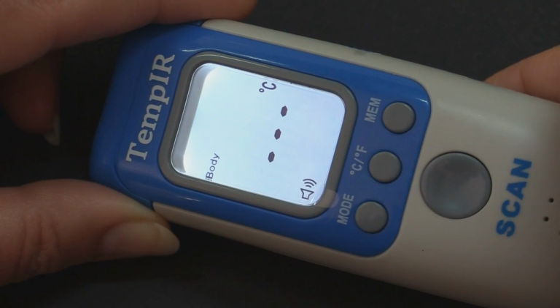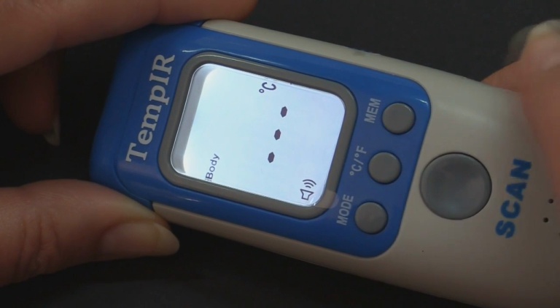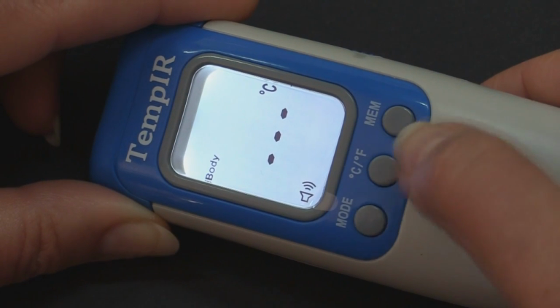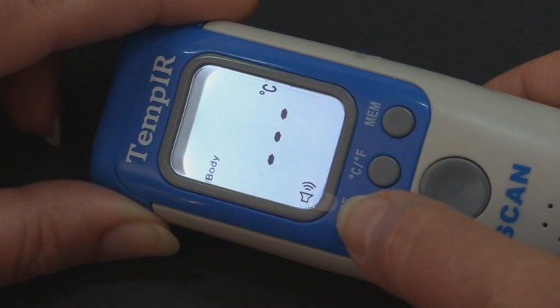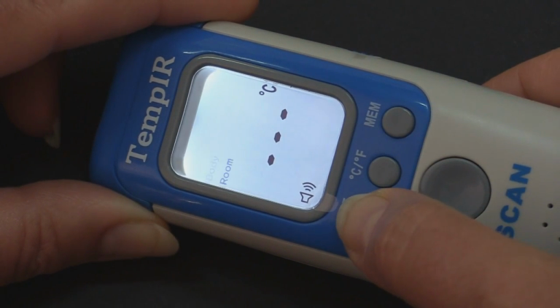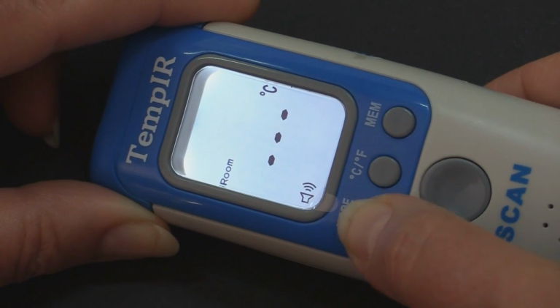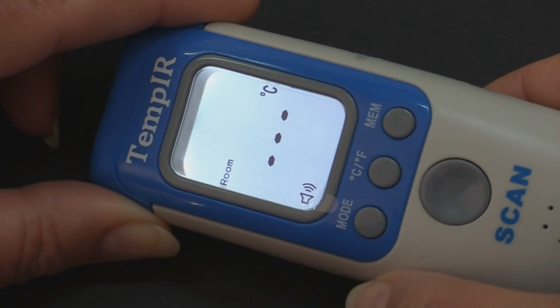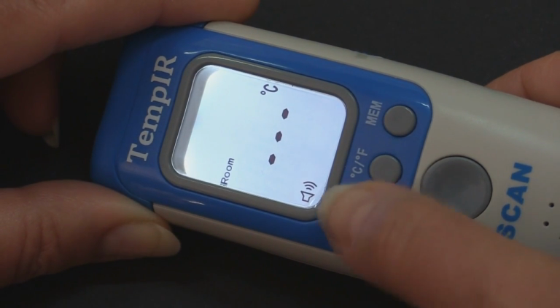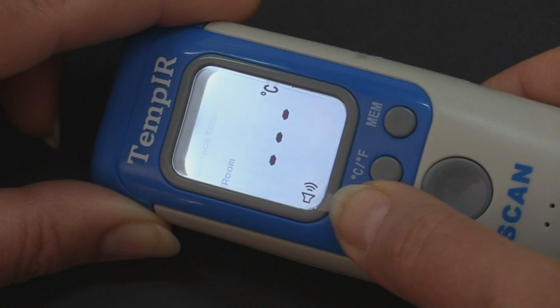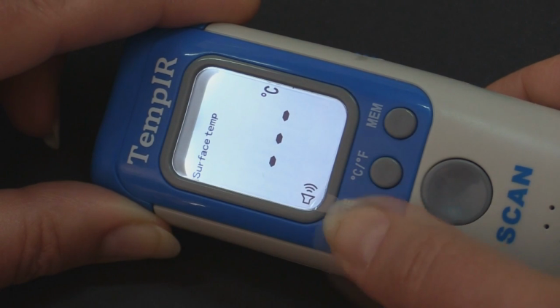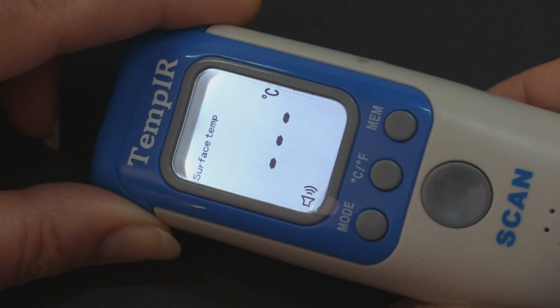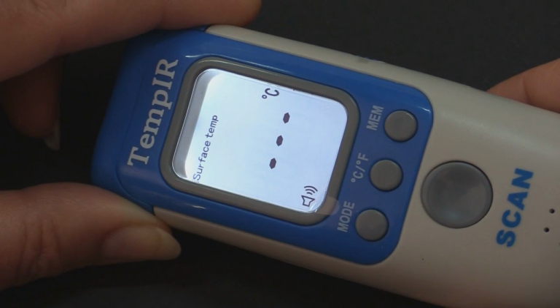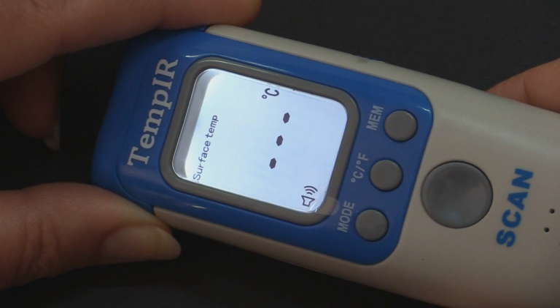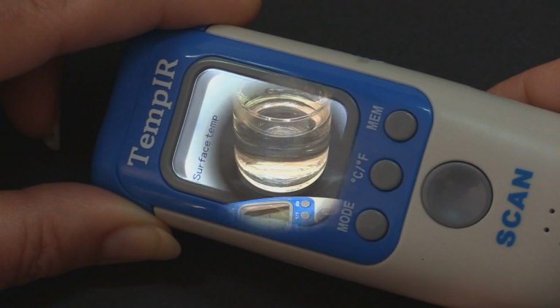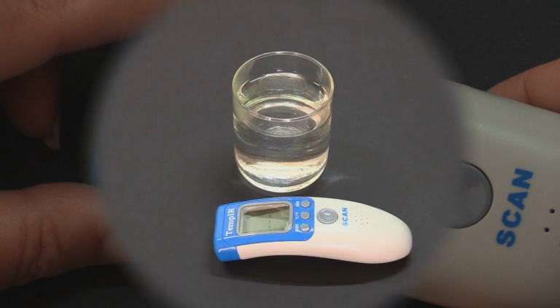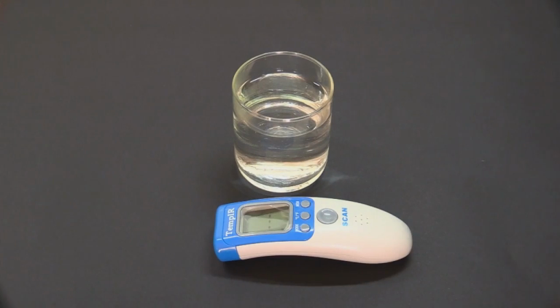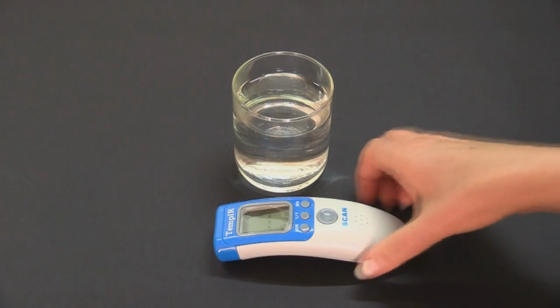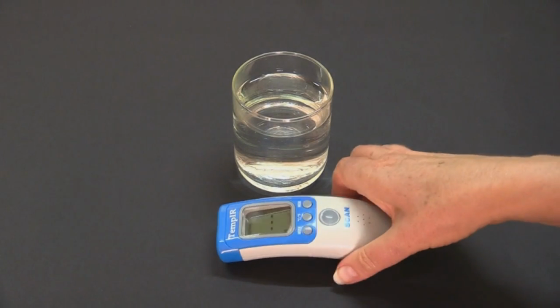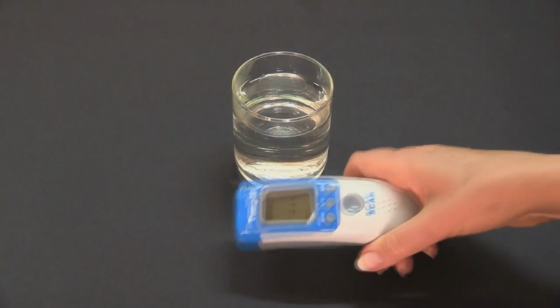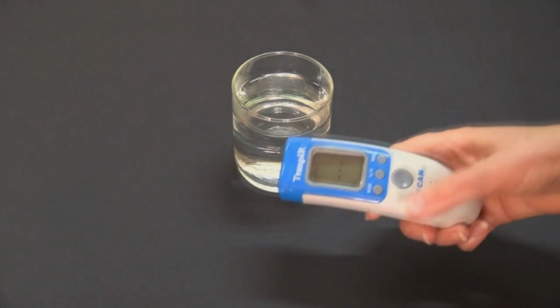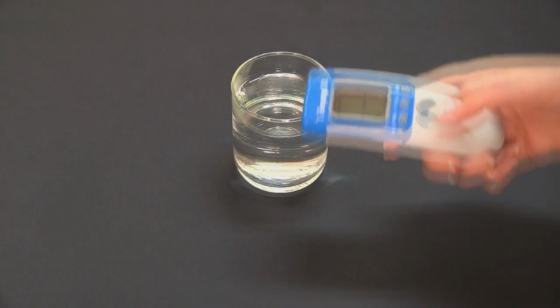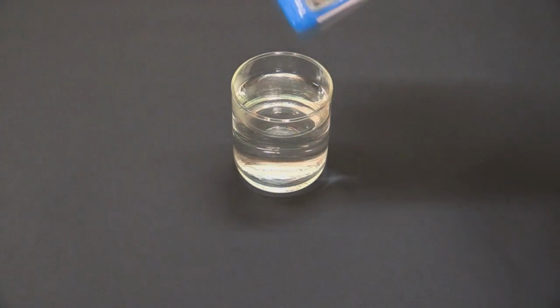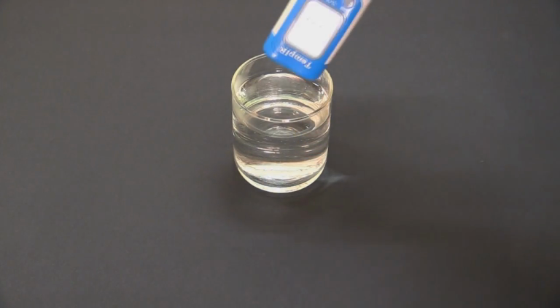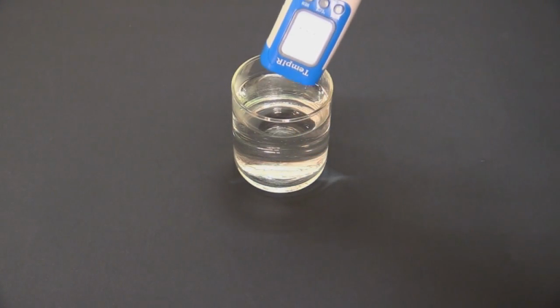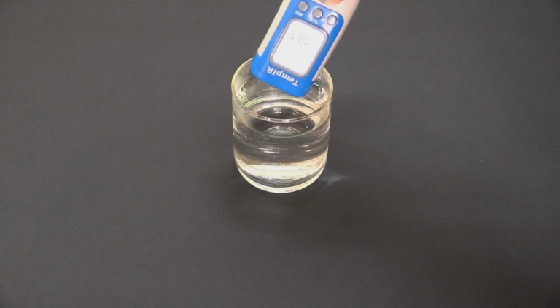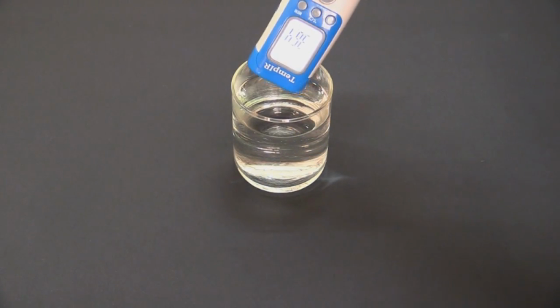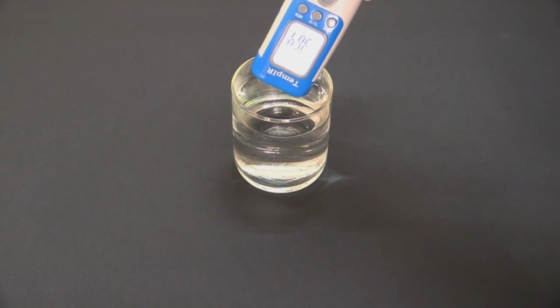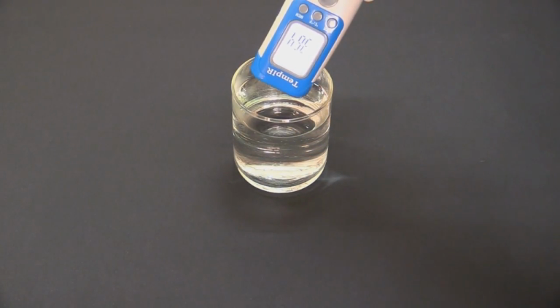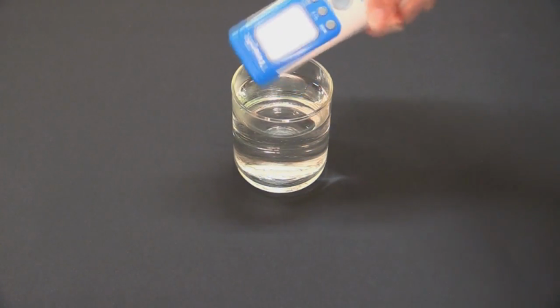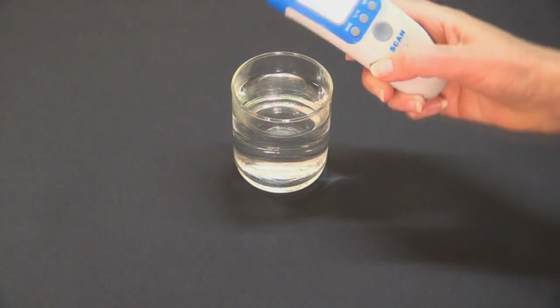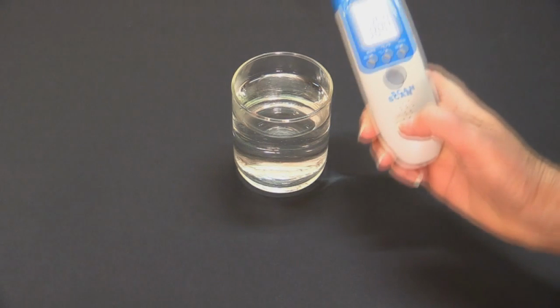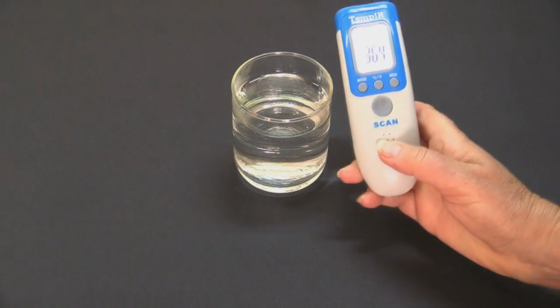Then press the mode button to select surface temp. Here we are going to measure the temperature of a glass of water. Hold the unit 2cm above the water and press the scan button for about a second to take a reading.